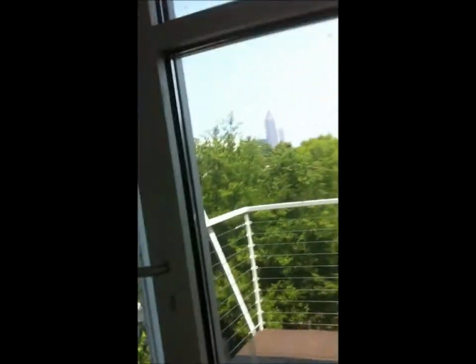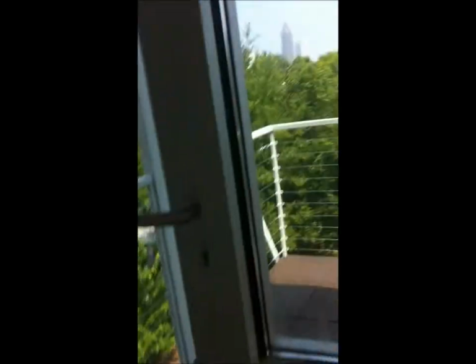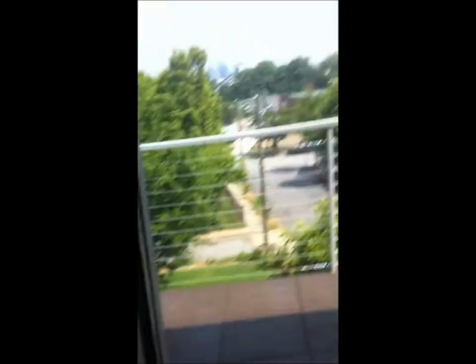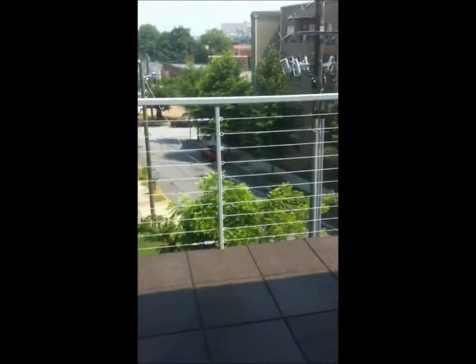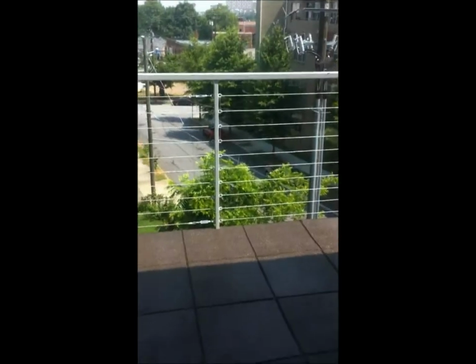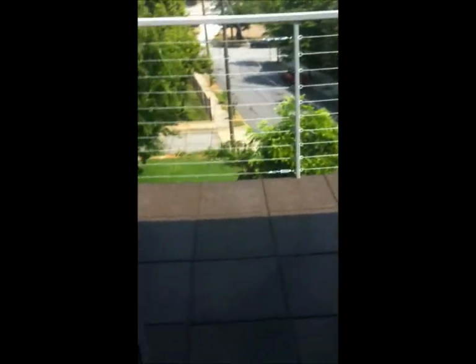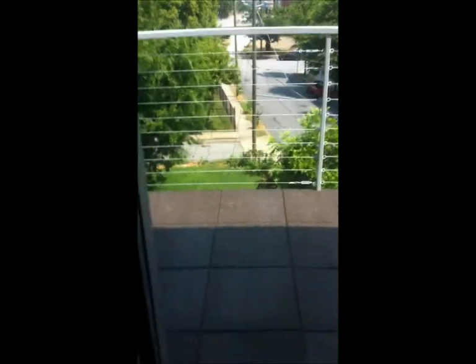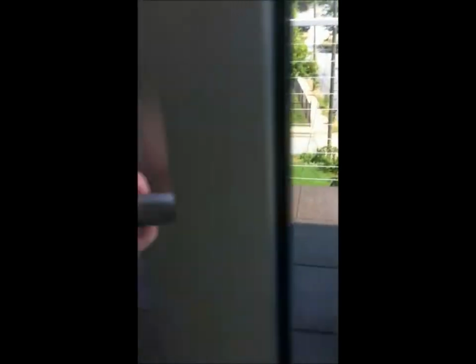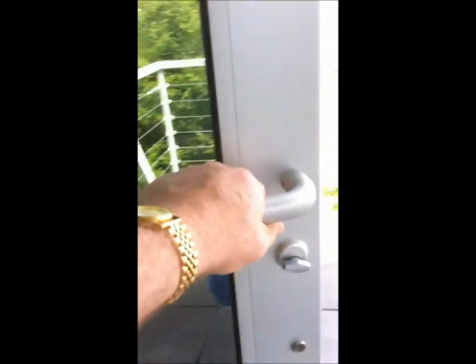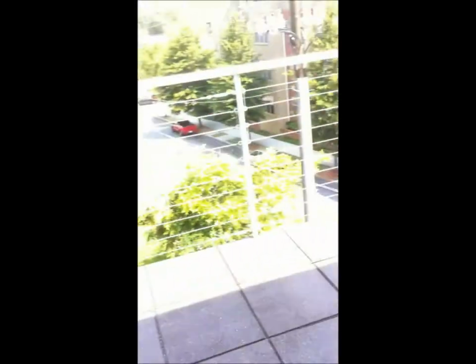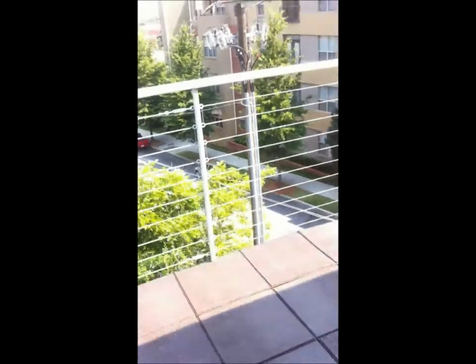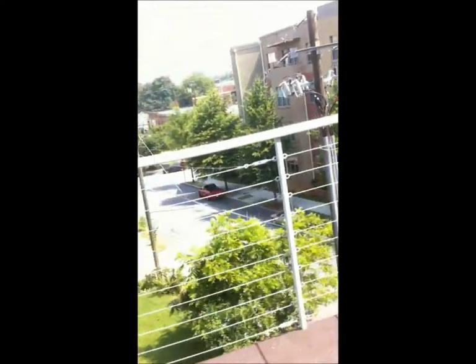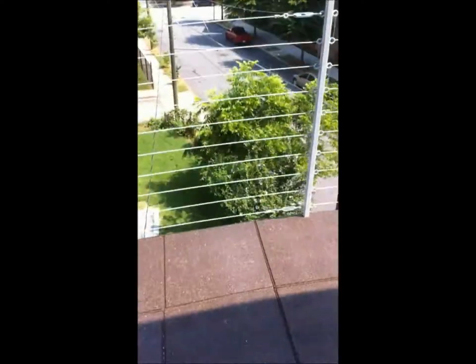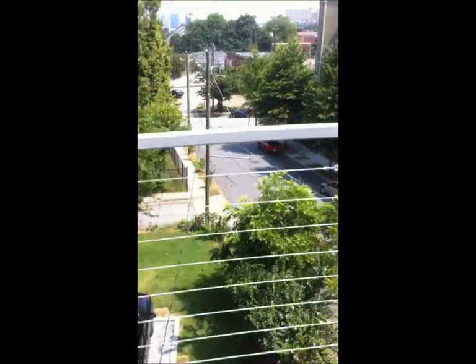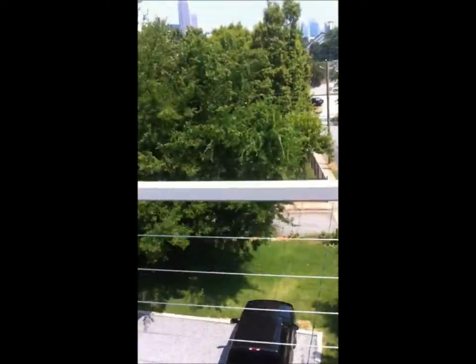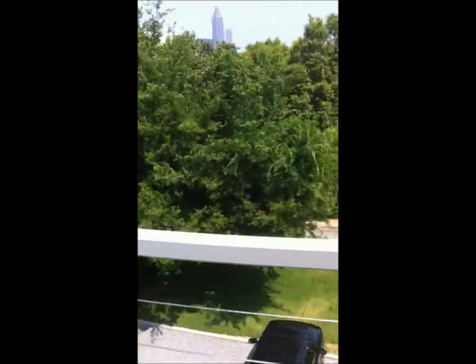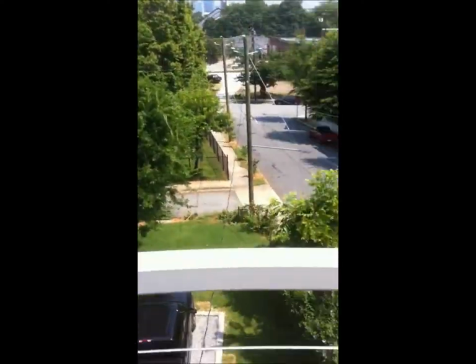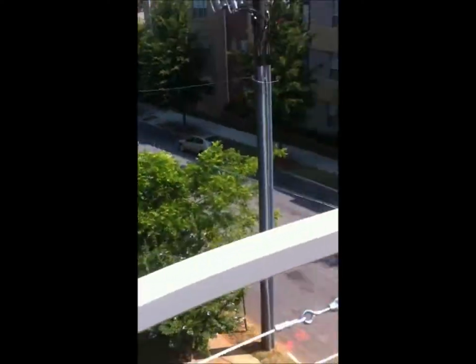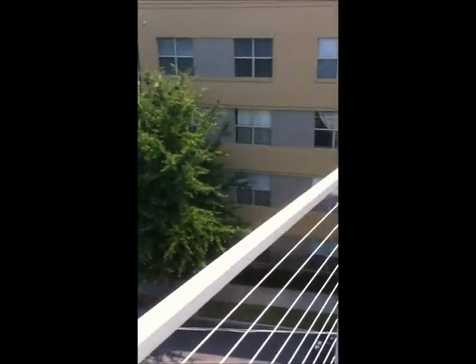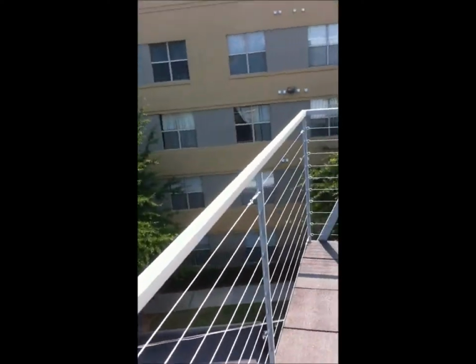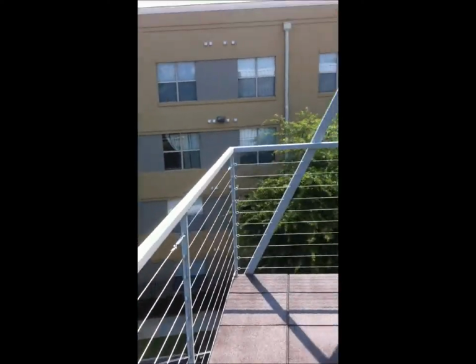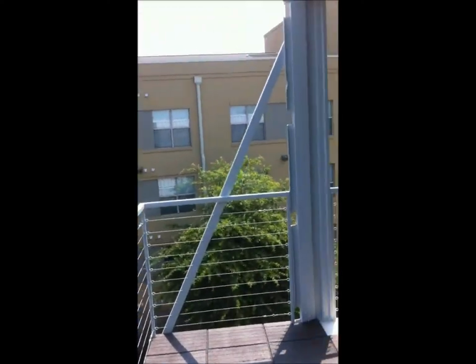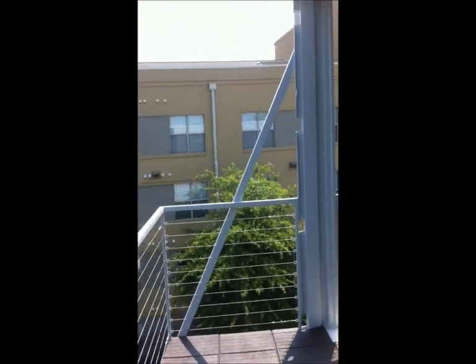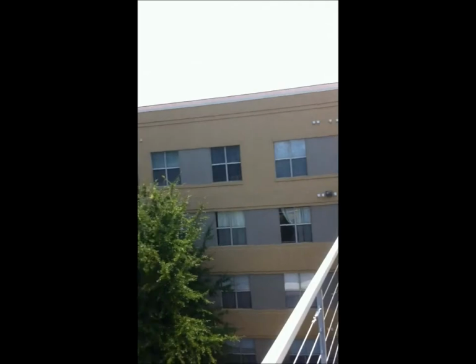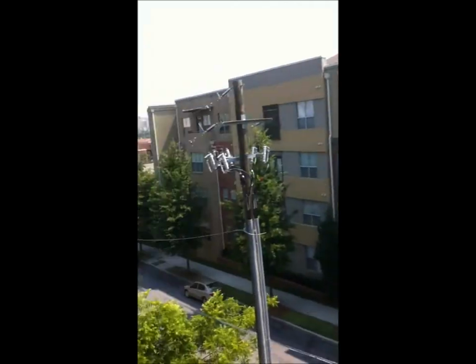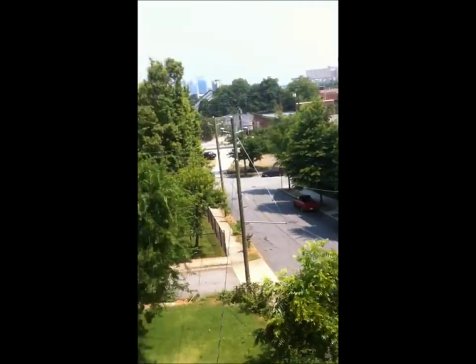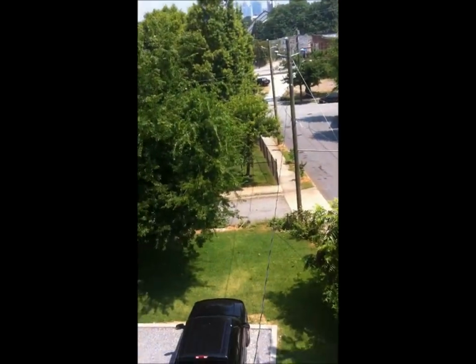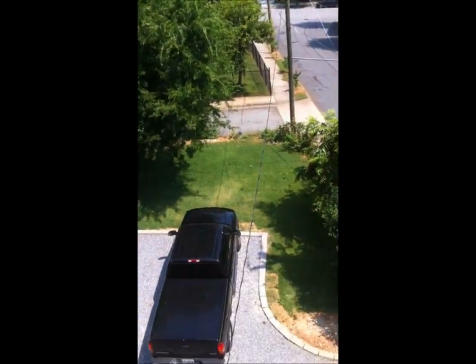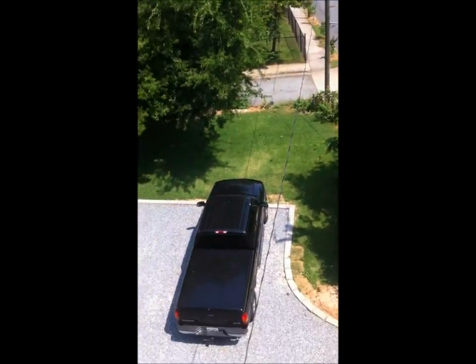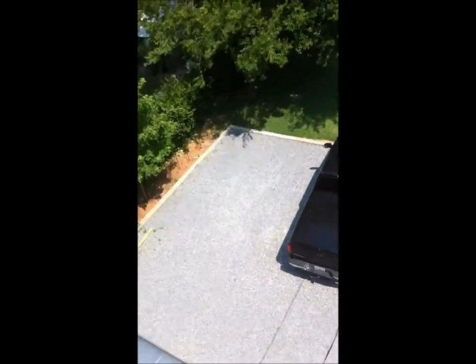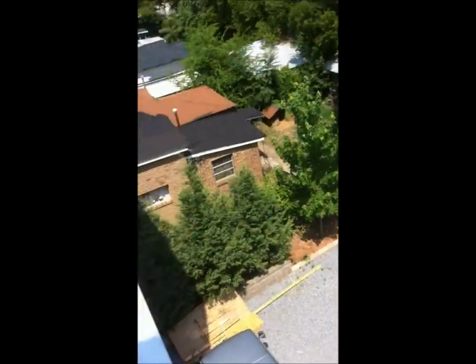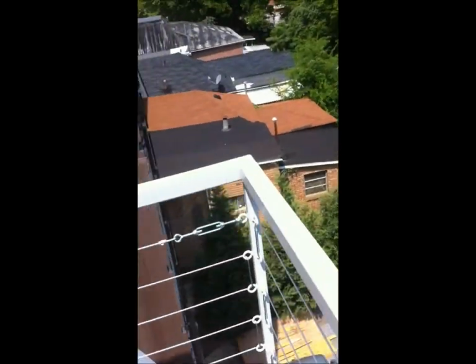The best part, in my opinion, is the deck. We can come out here on the deck, and this deck feels like you're kind of hanging out there, which is really cool.